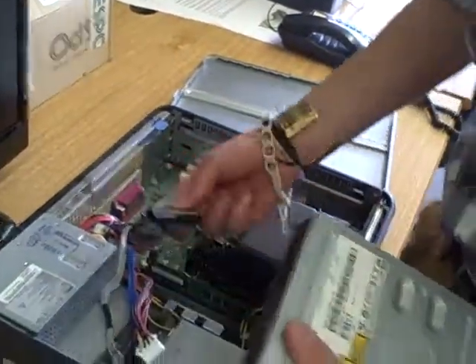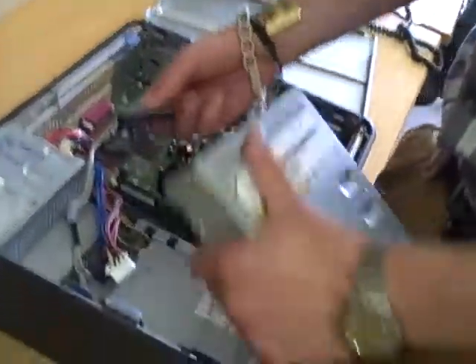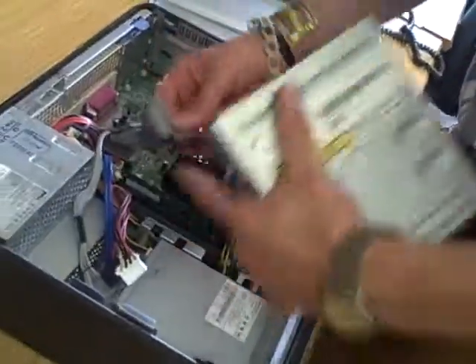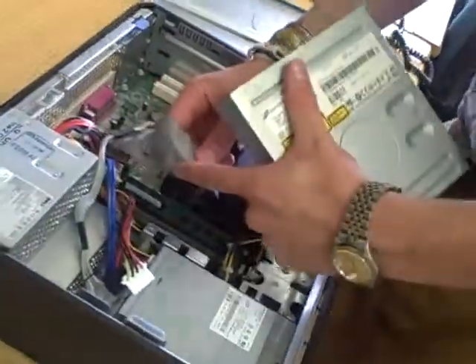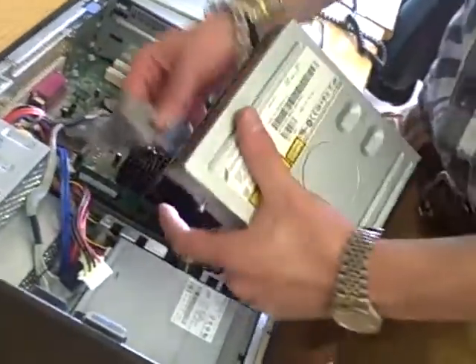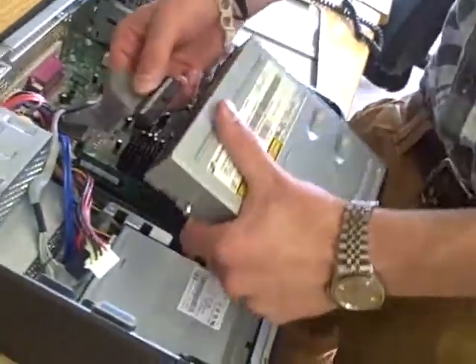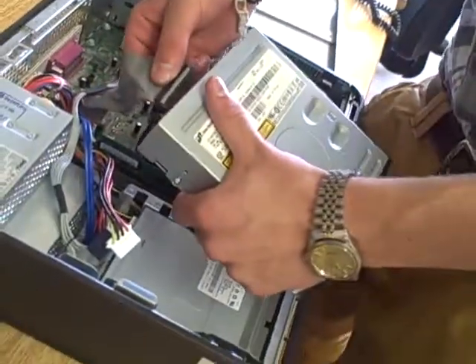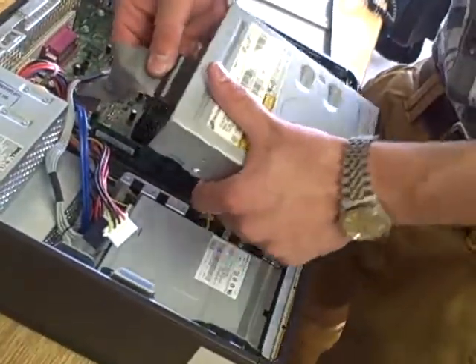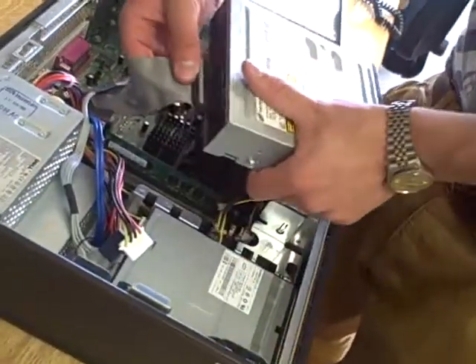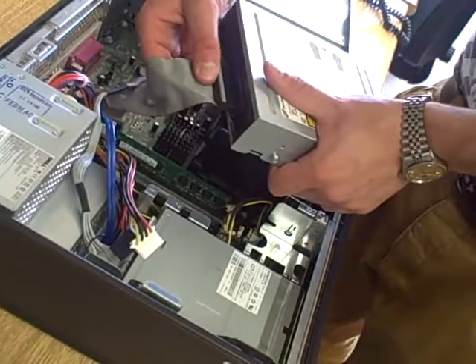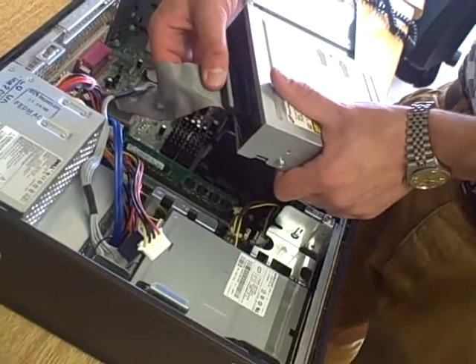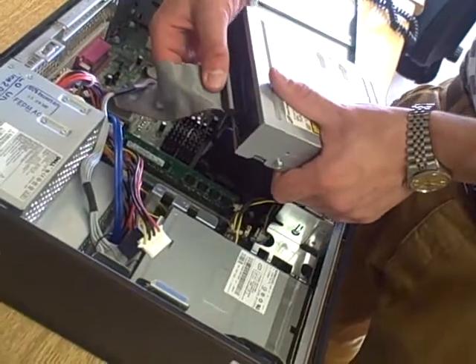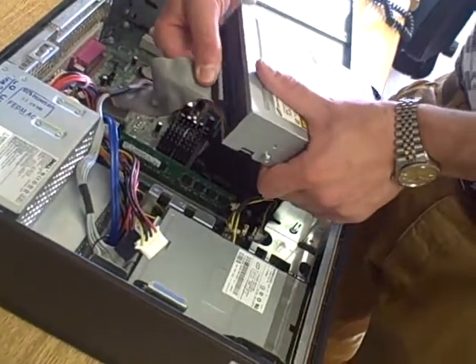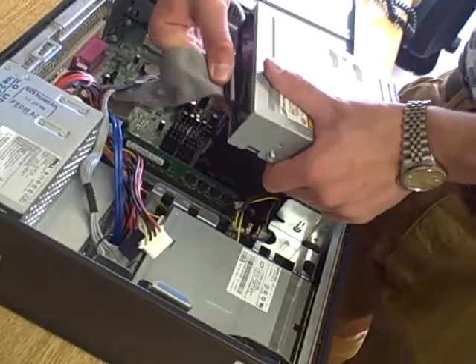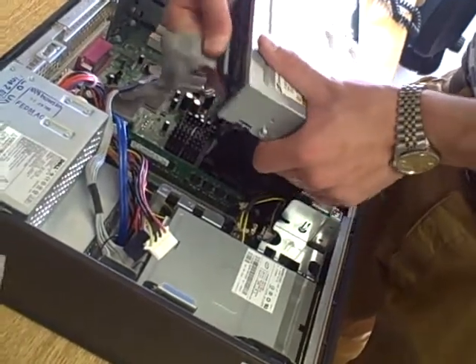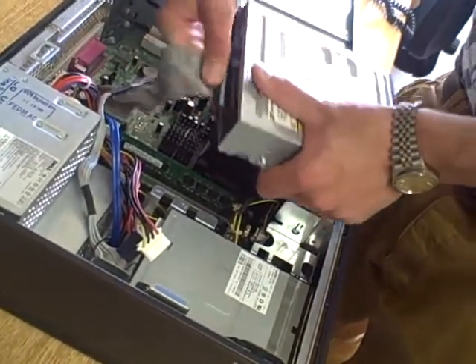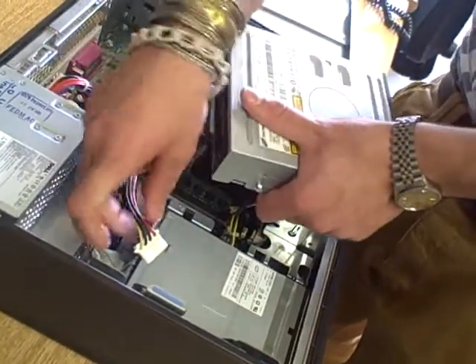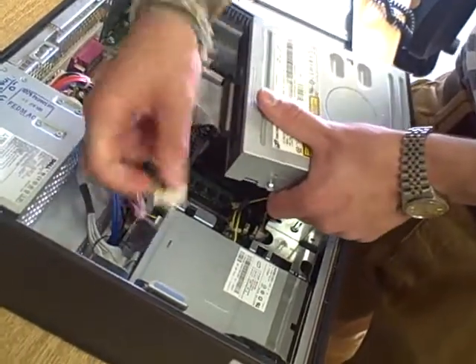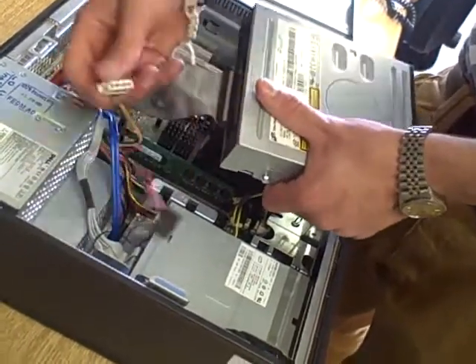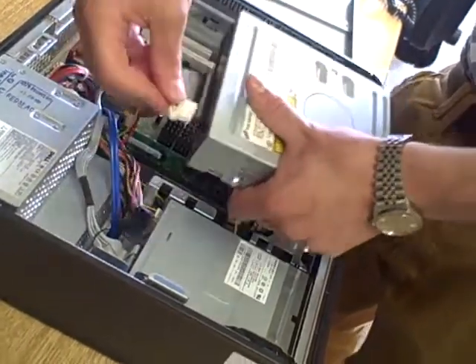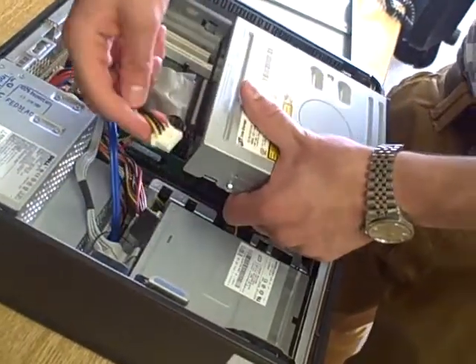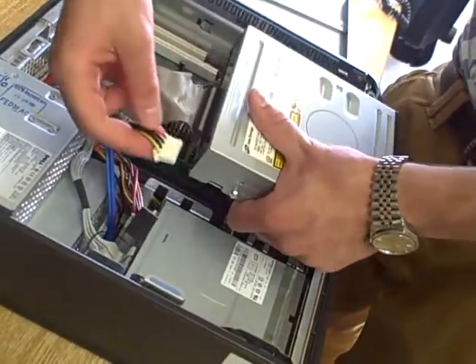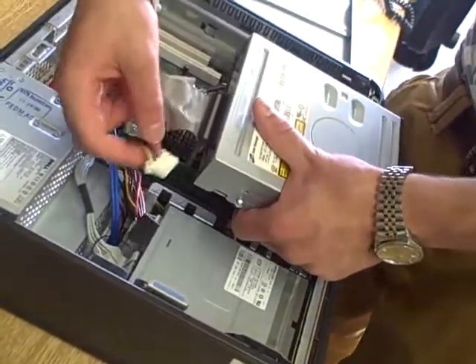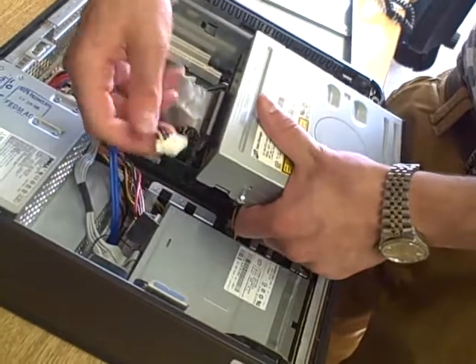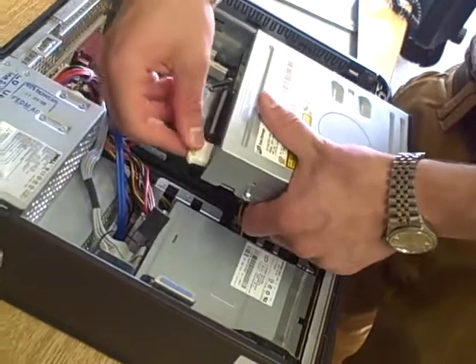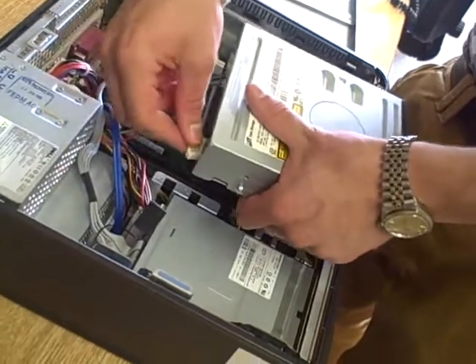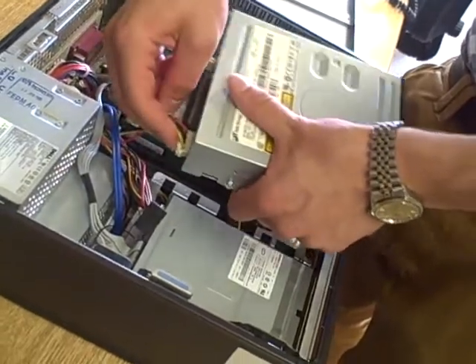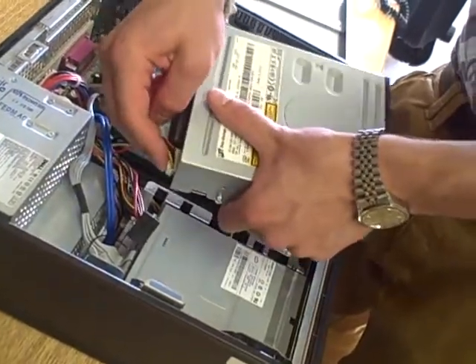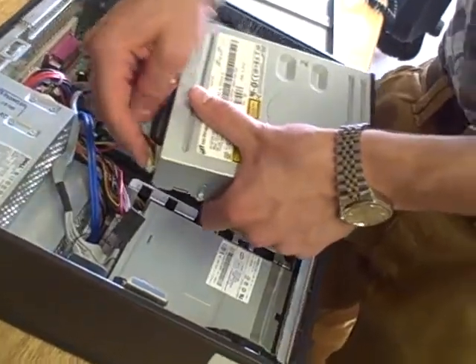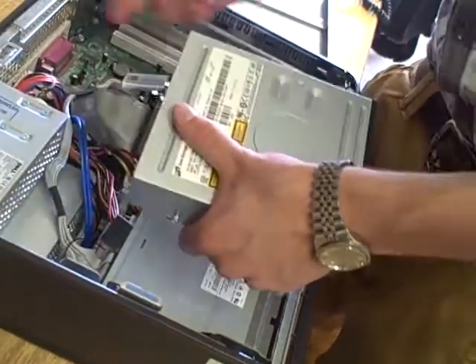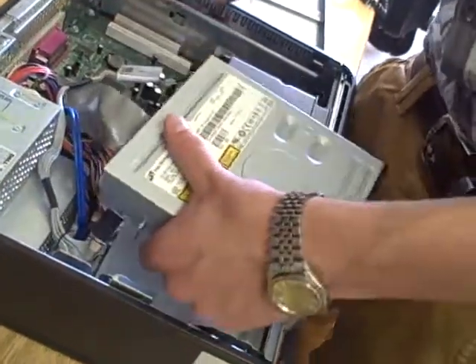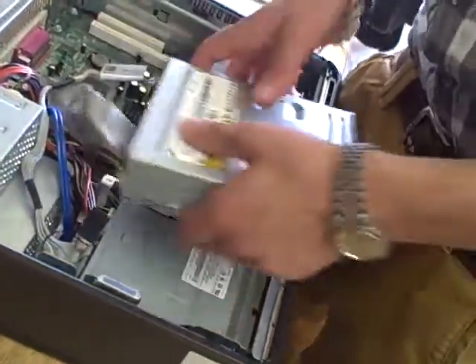So we go for the data lead first — red towards the power — plug it in. We then take the power, make sure the red is to the red, and plug it in. All in fine.